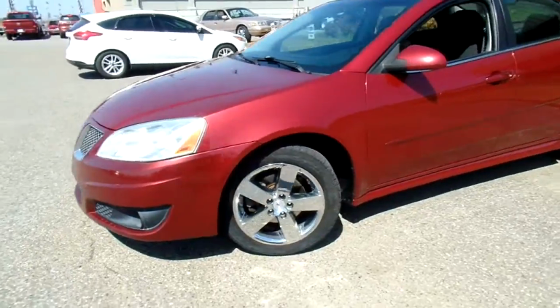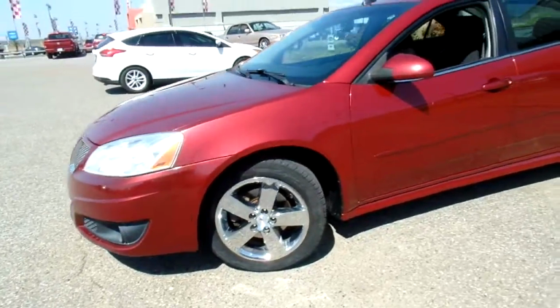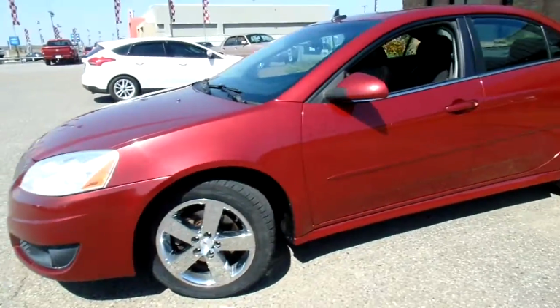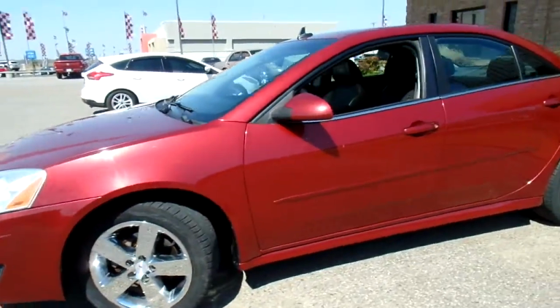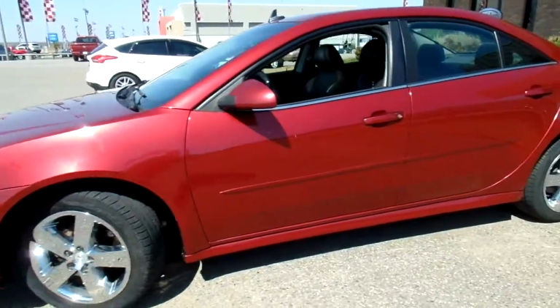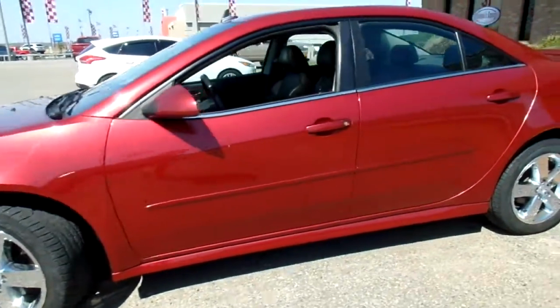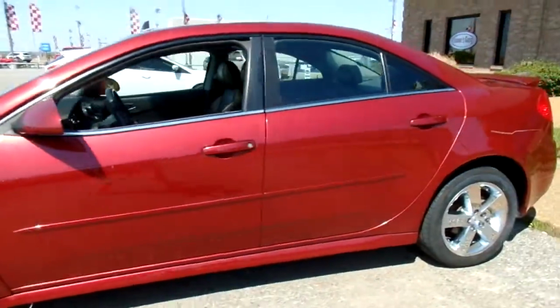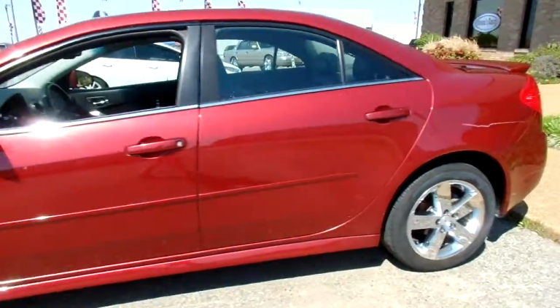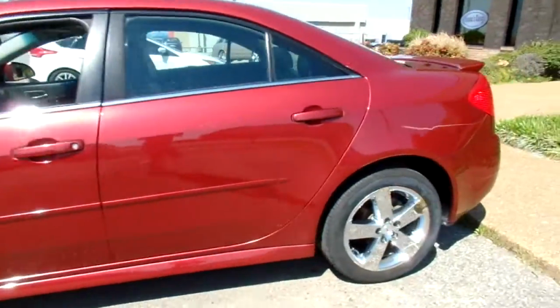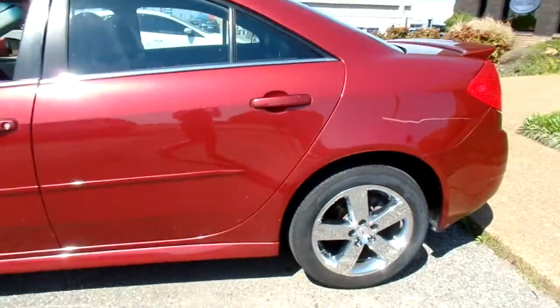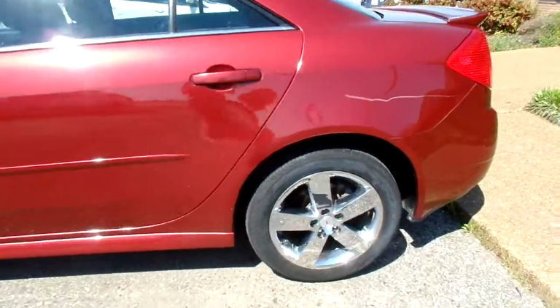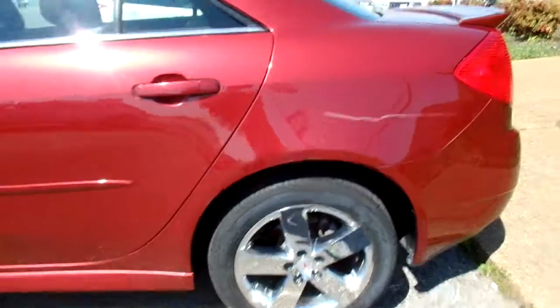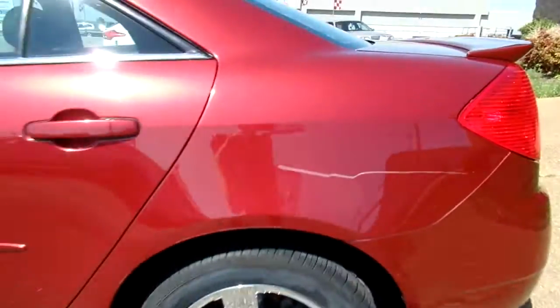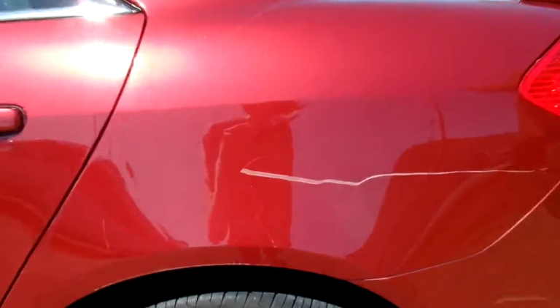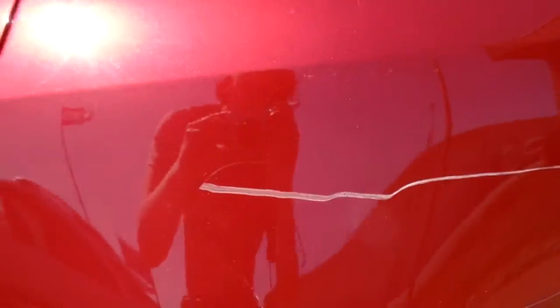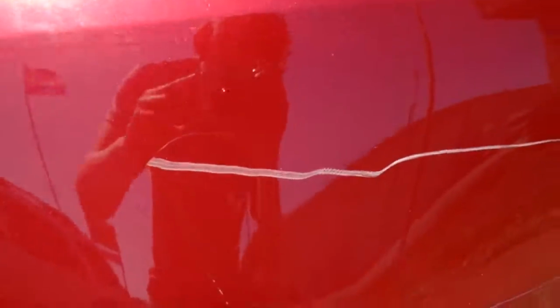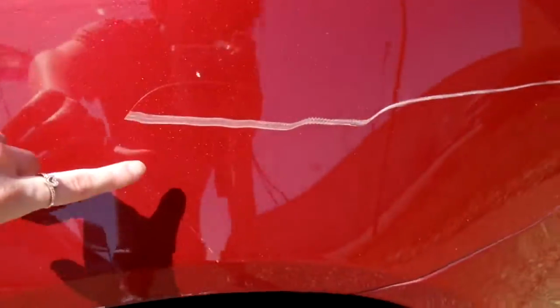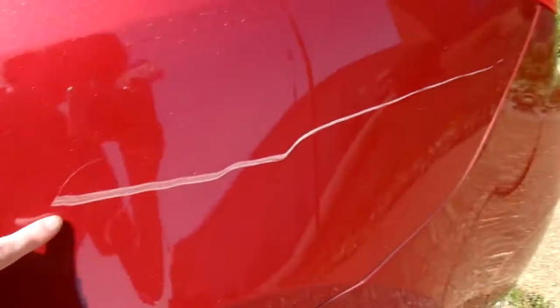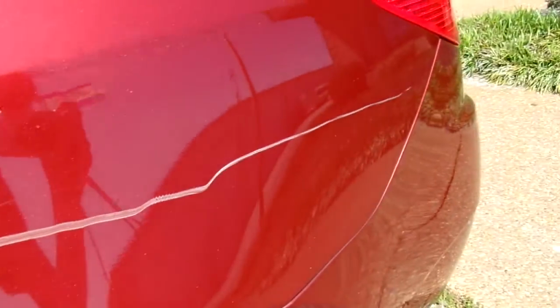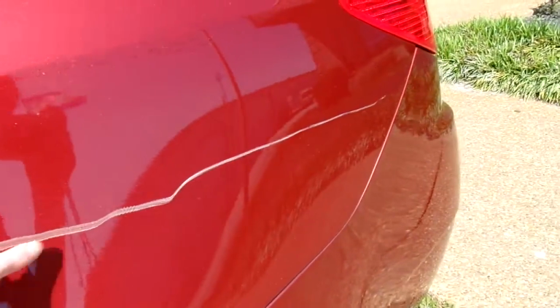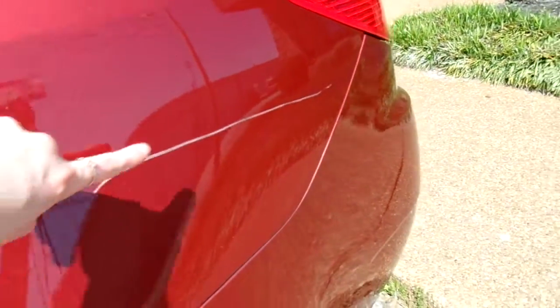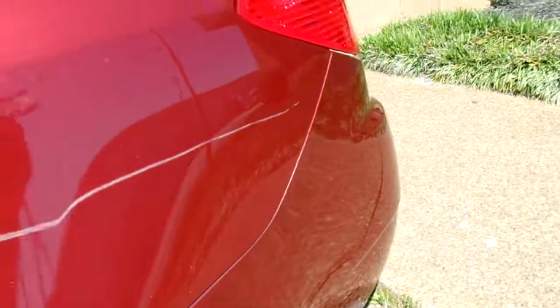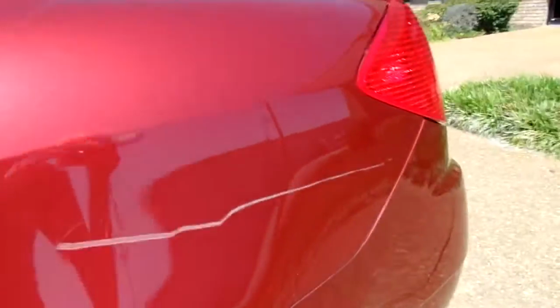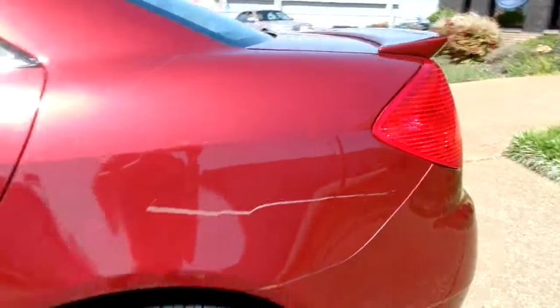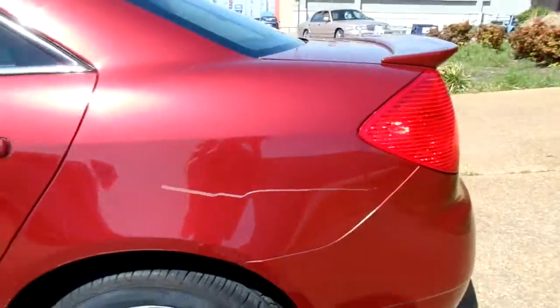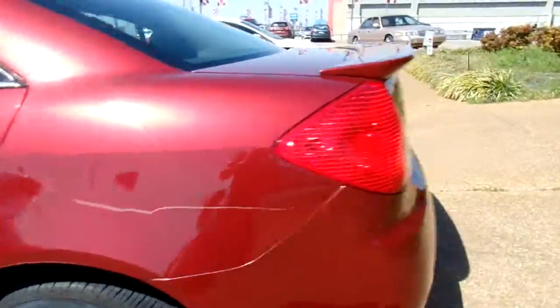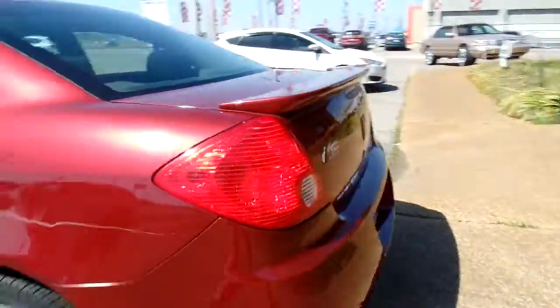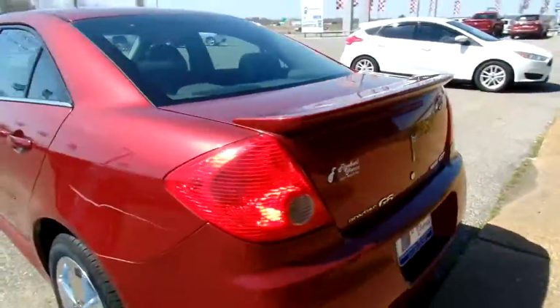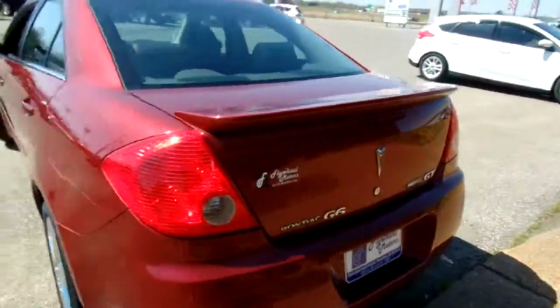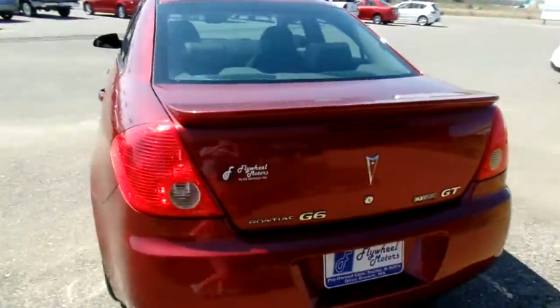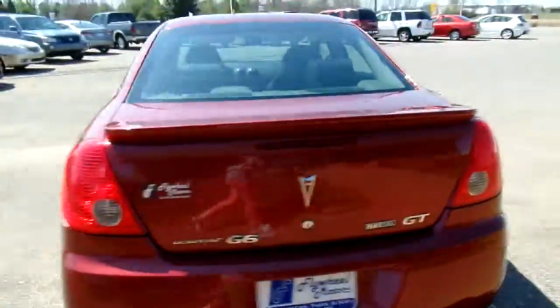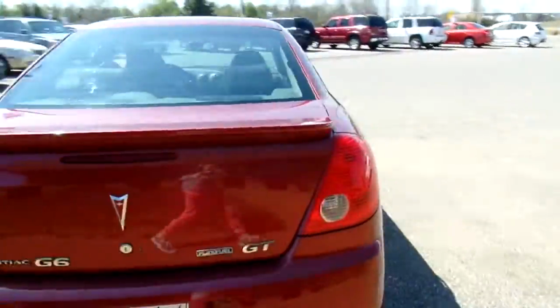If you look at the outside, really pretty red color, neat rims. I do want to quickly point out this scratch — it does go alongside. Overall, really good looking car.